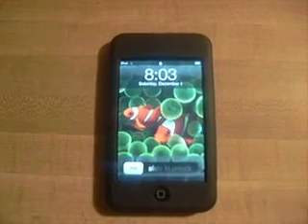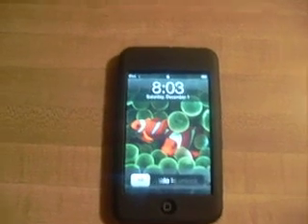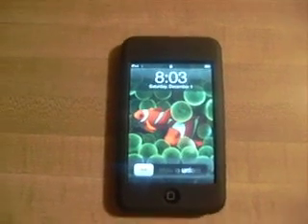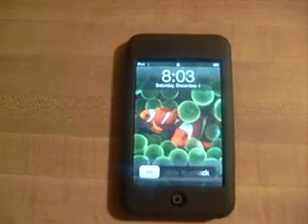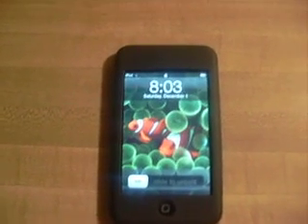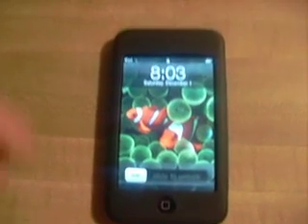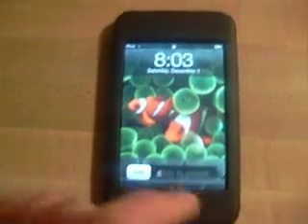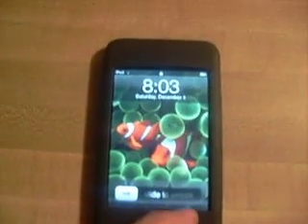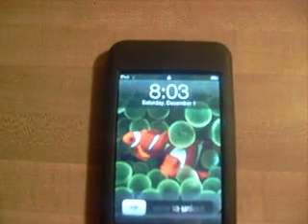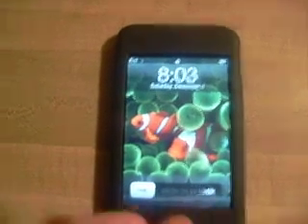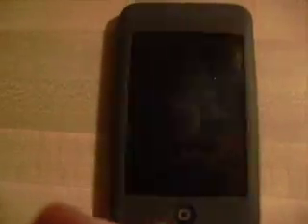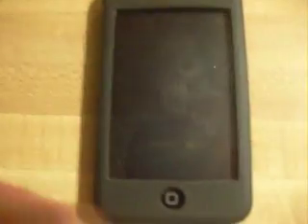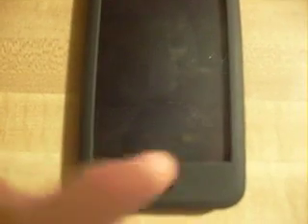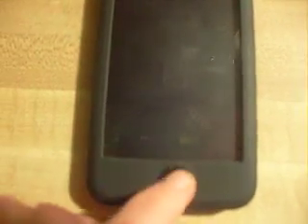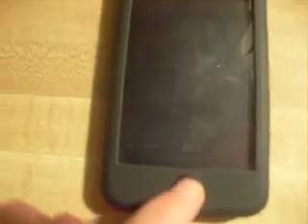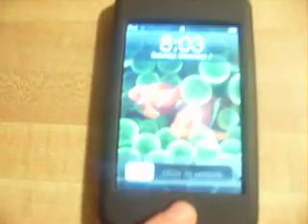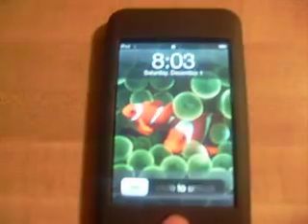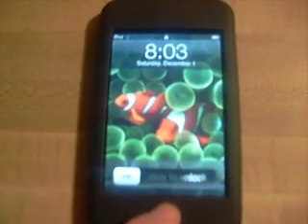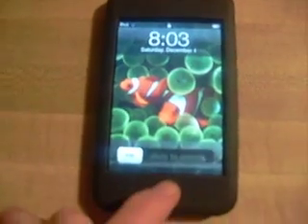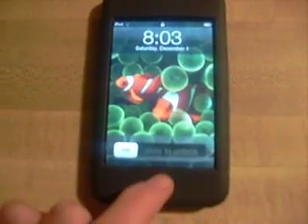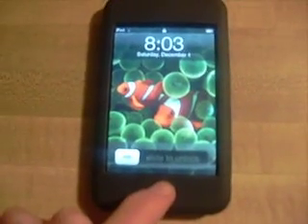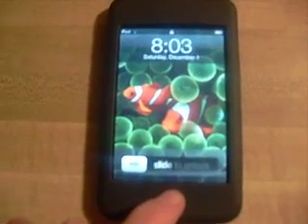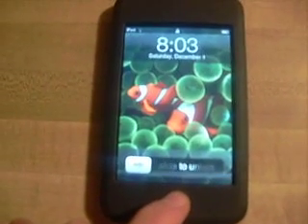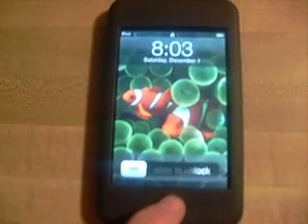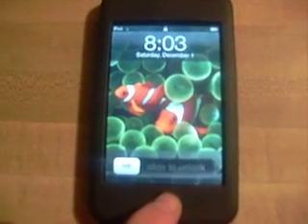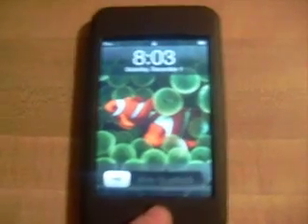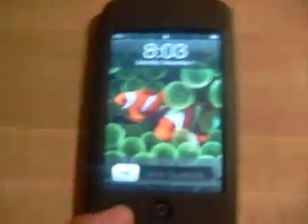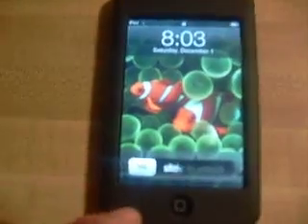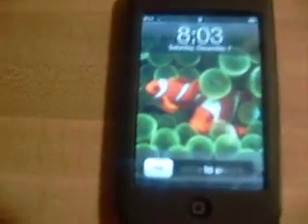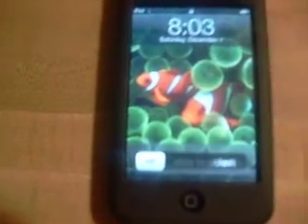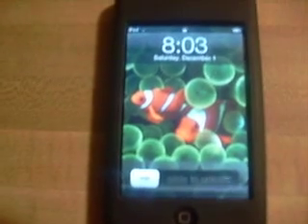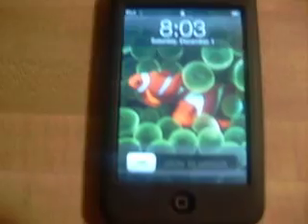As you can kind of see, this is my iPod Touch. Even though it kind of looks like an iPod or an iPhone, it's actually an iPod Touch with just a custom background.